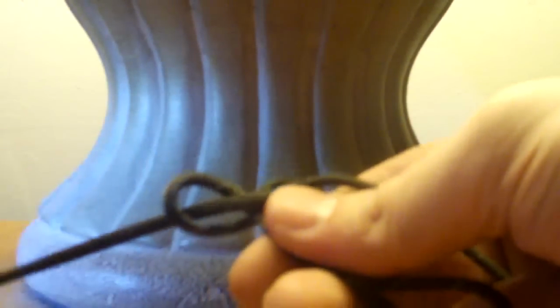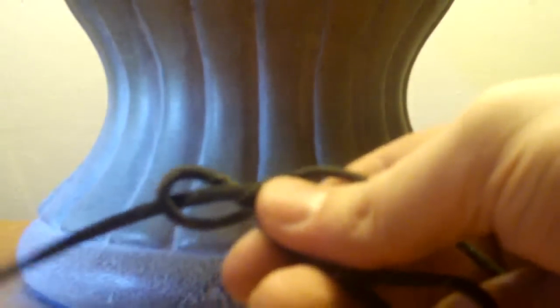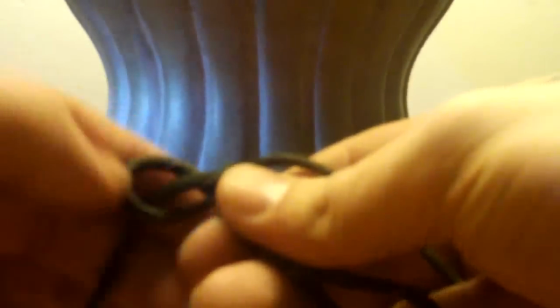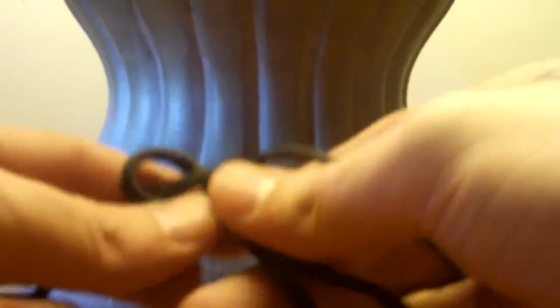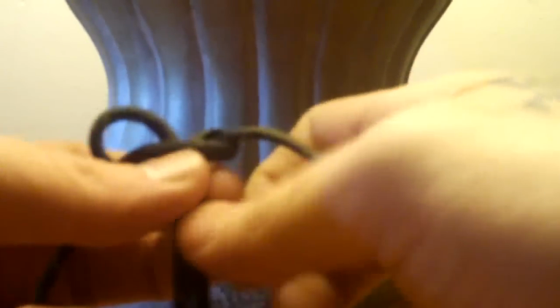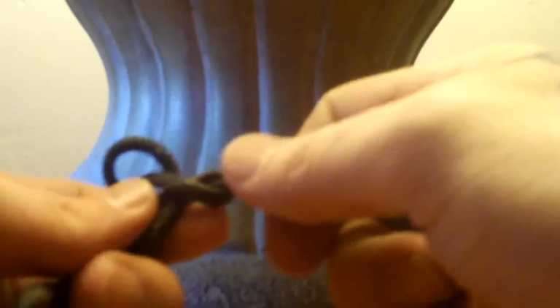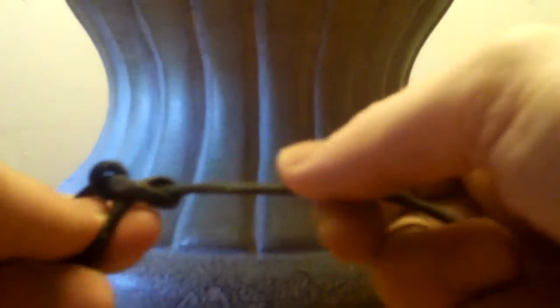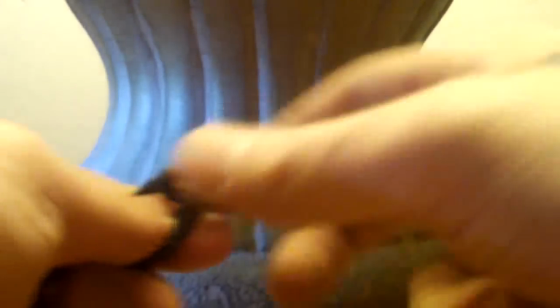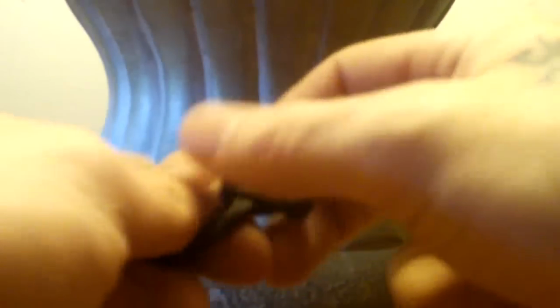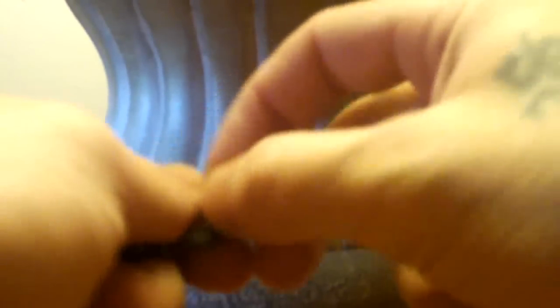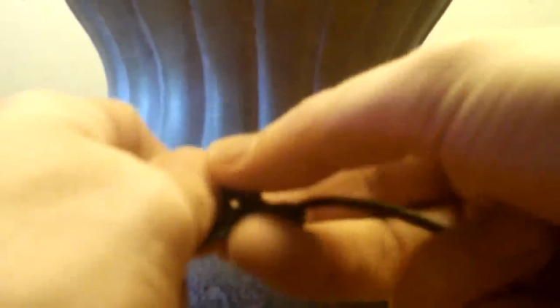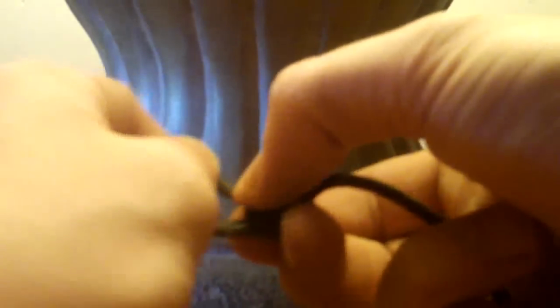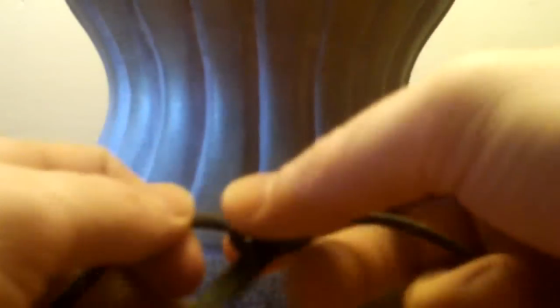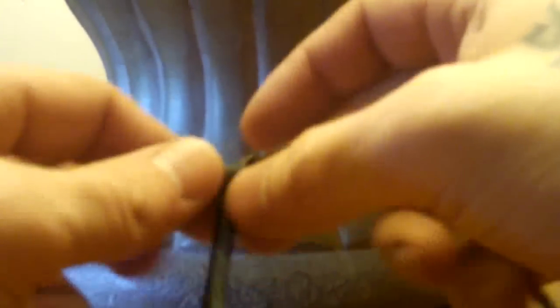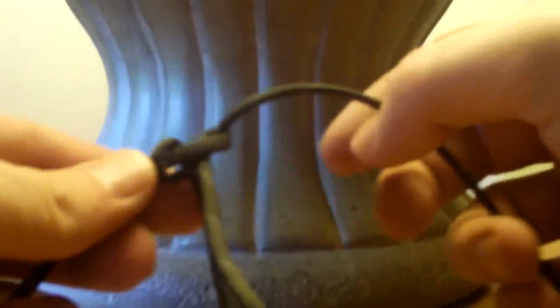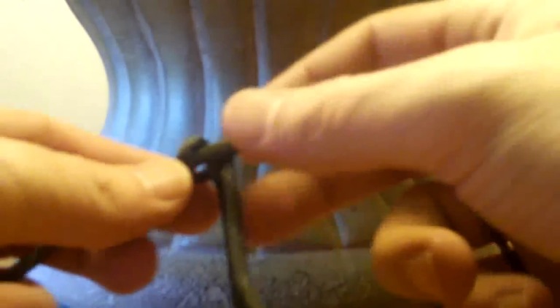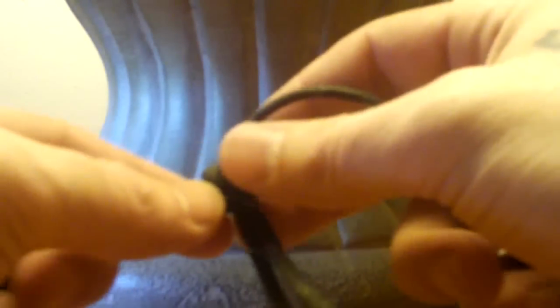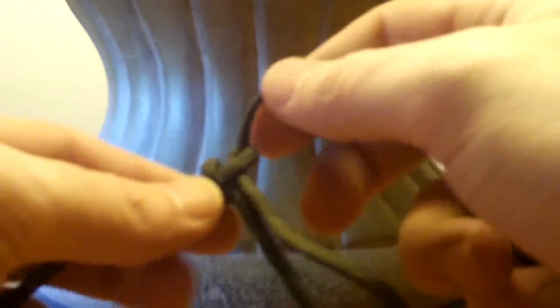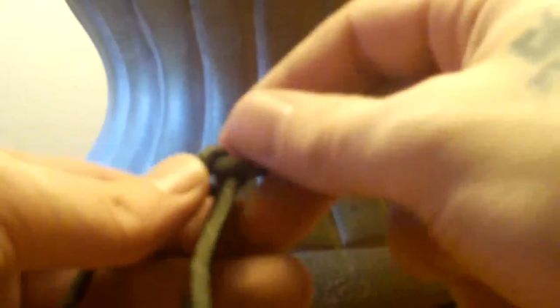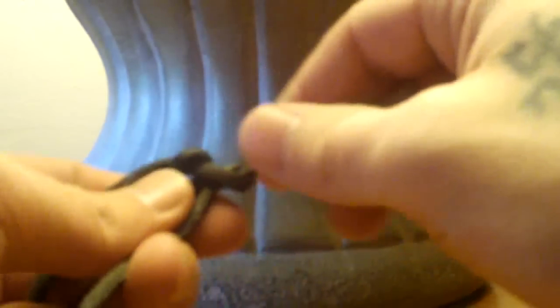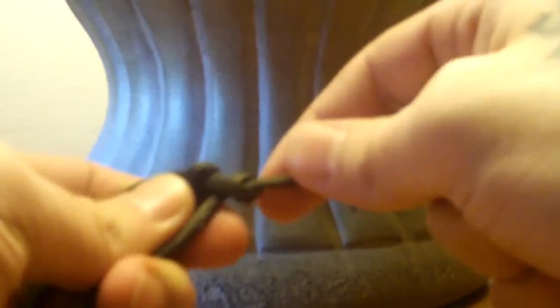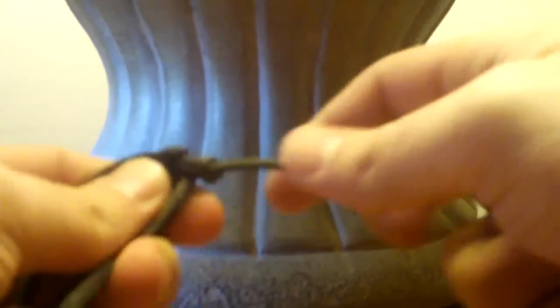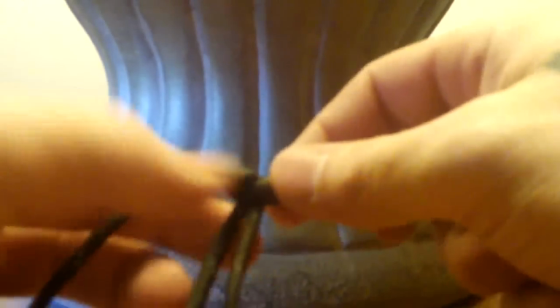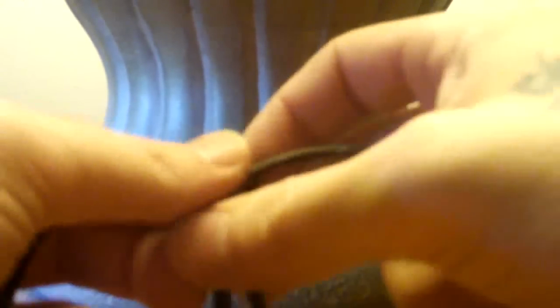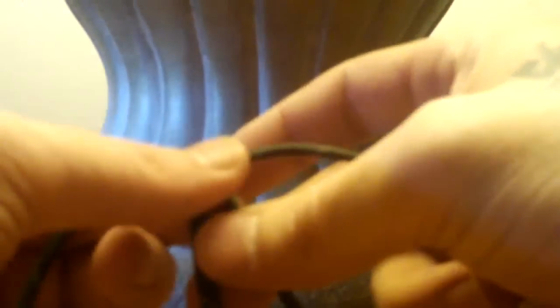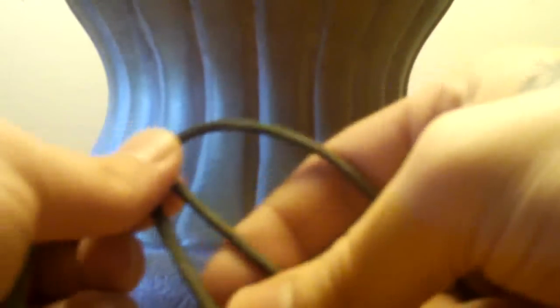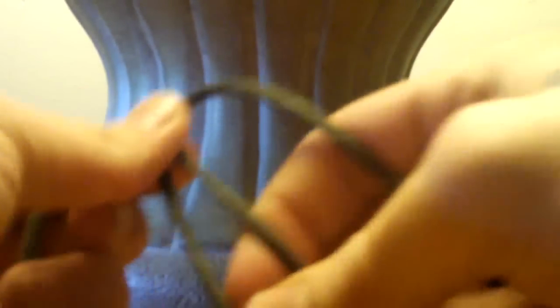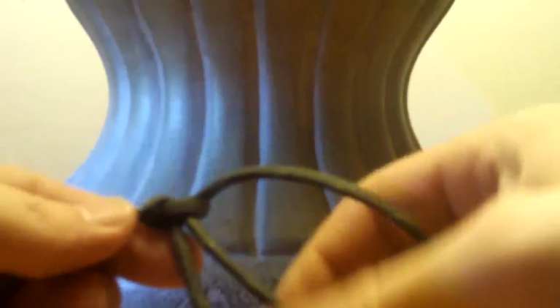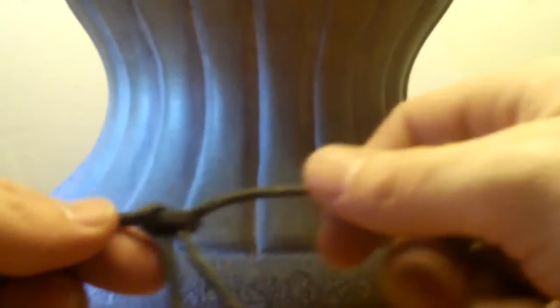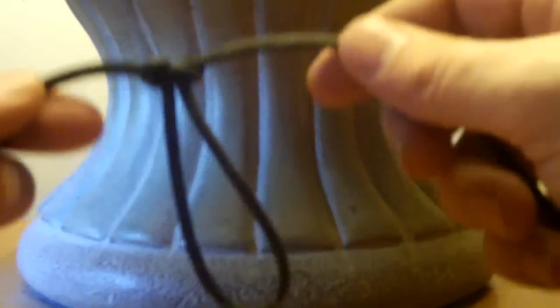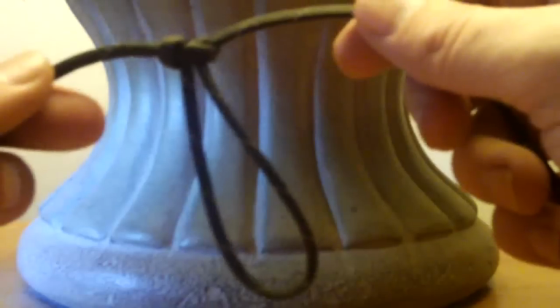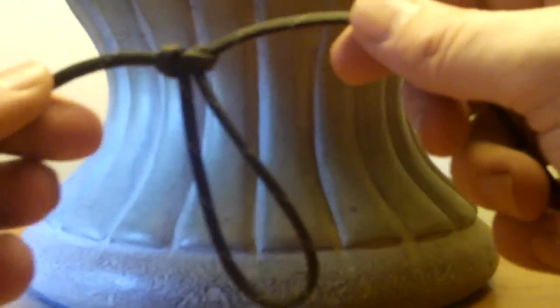Adjust your fingers and keep it at that two and a half inch length. You'll come up with something that looks like that. It's similar to your paracord bracelet.